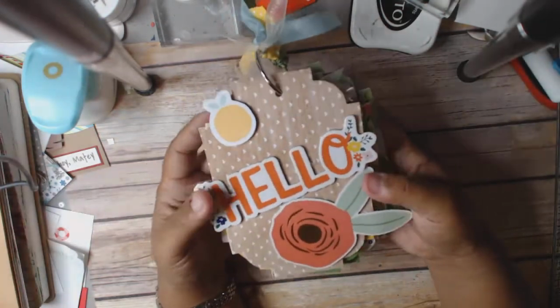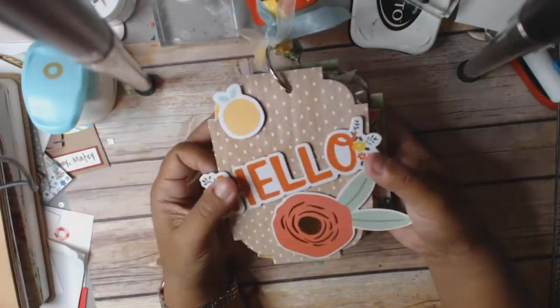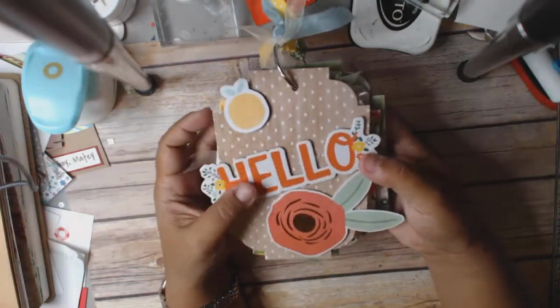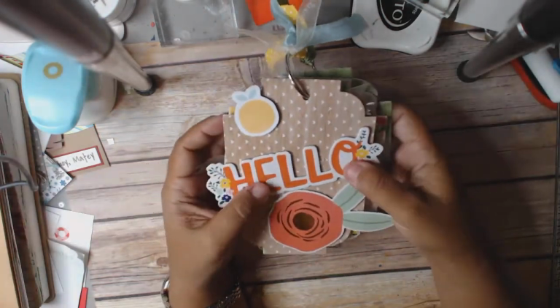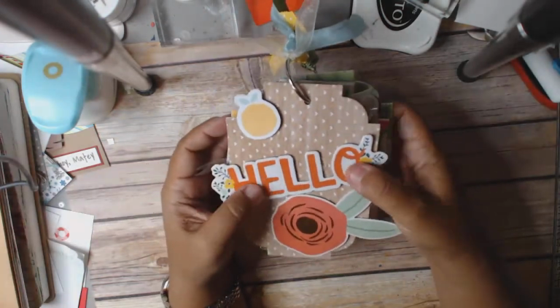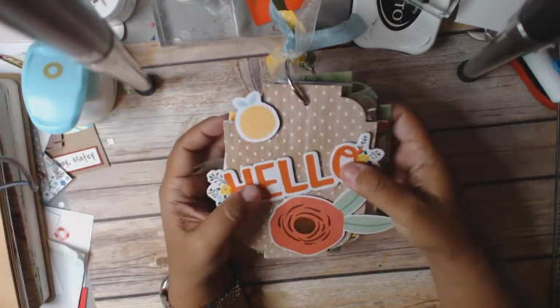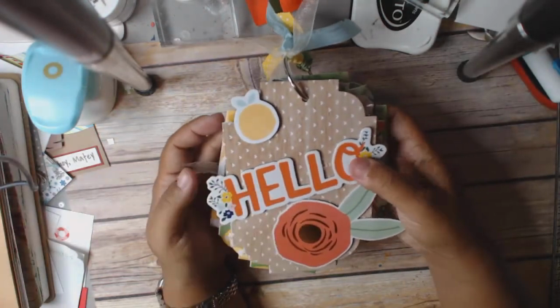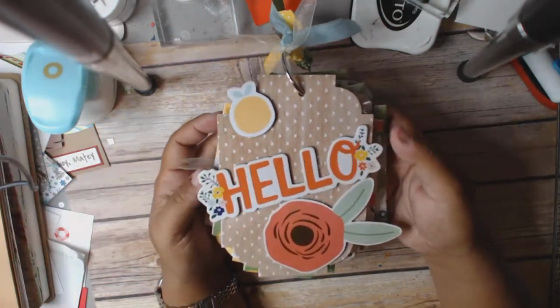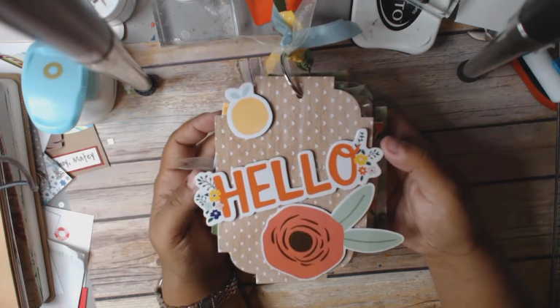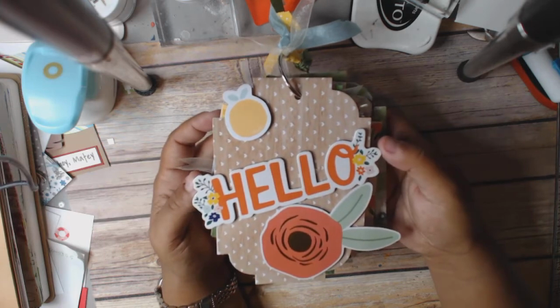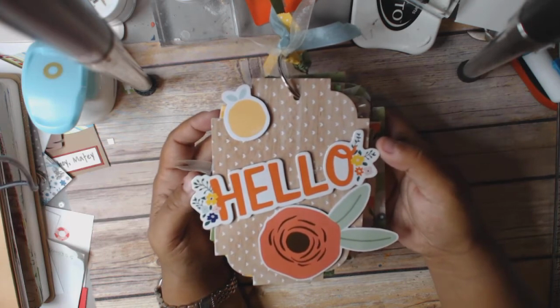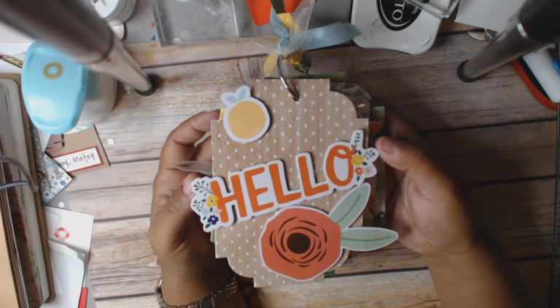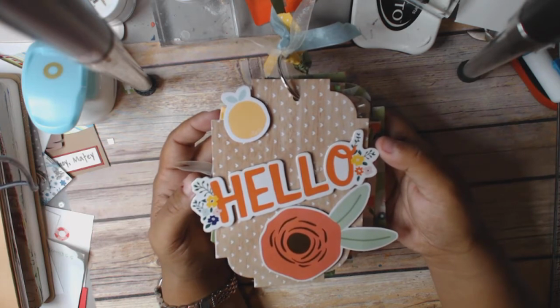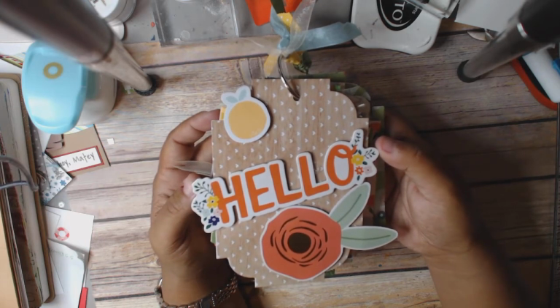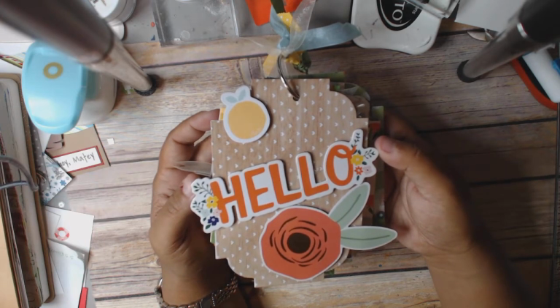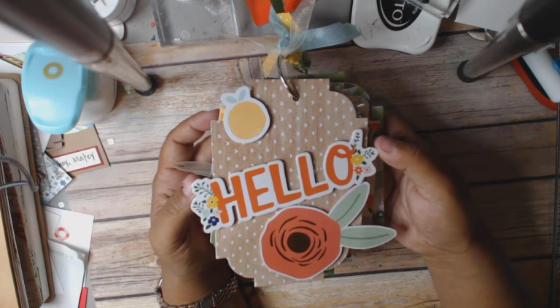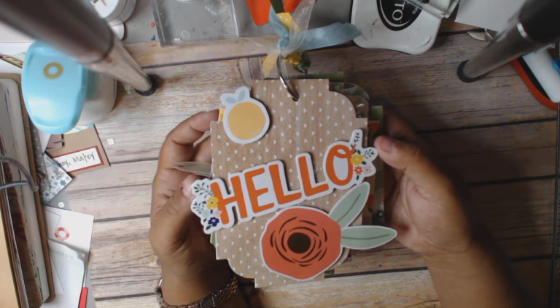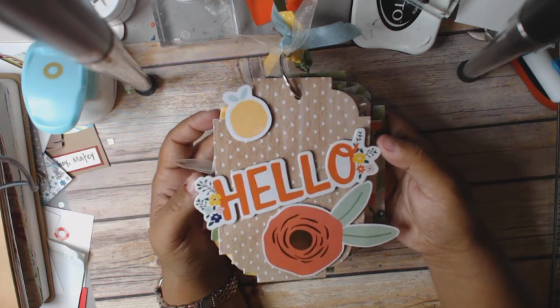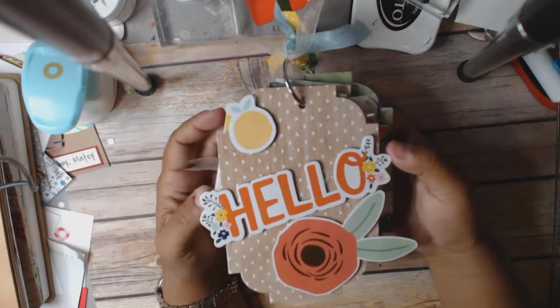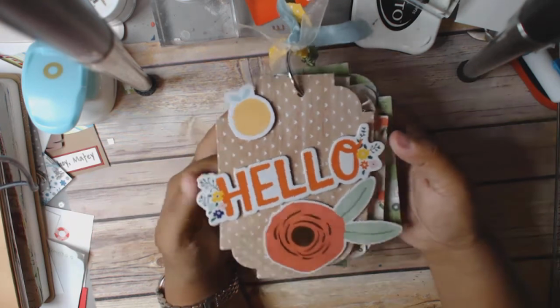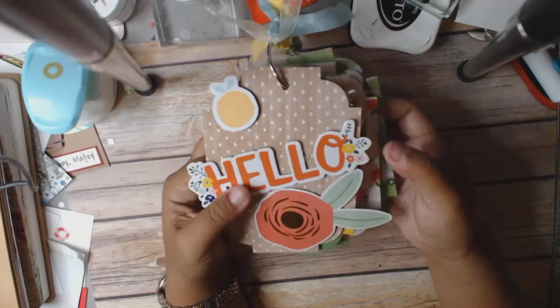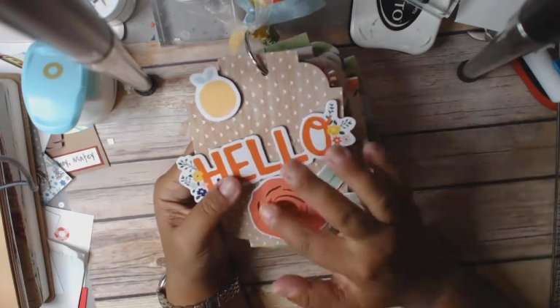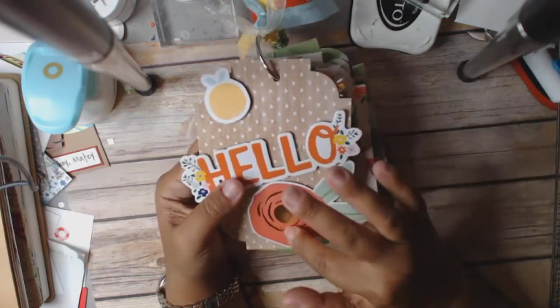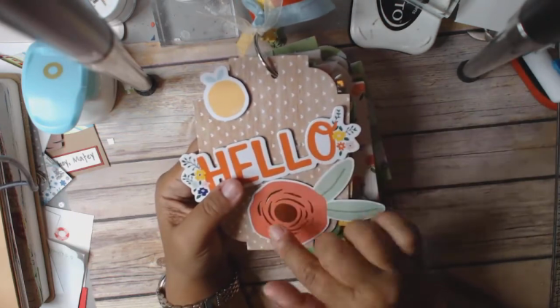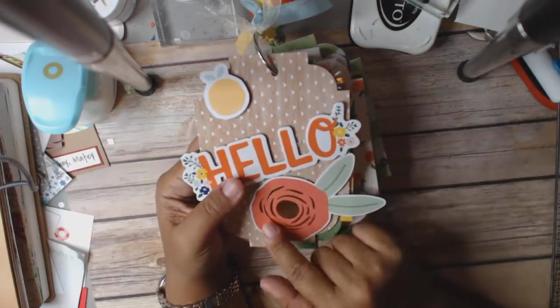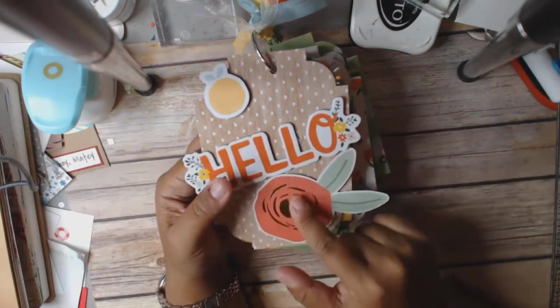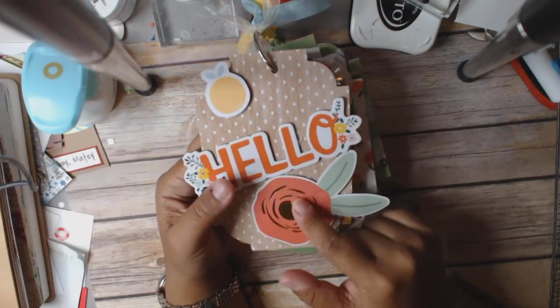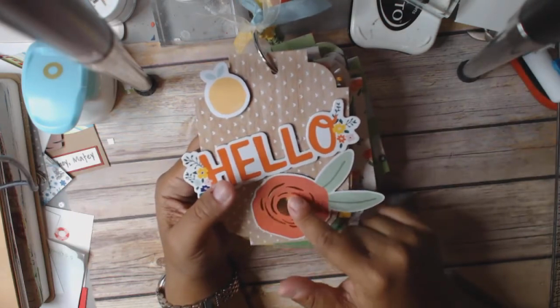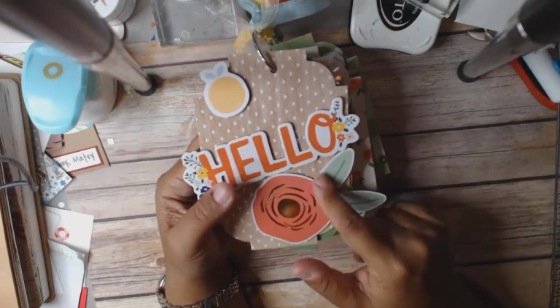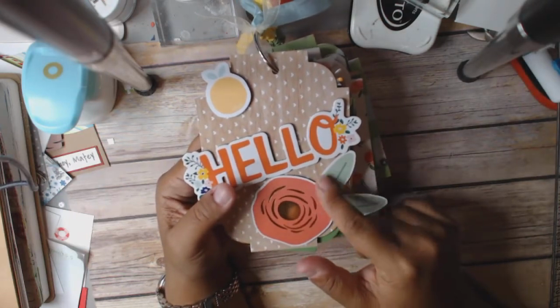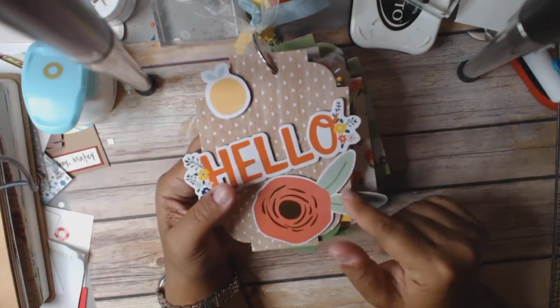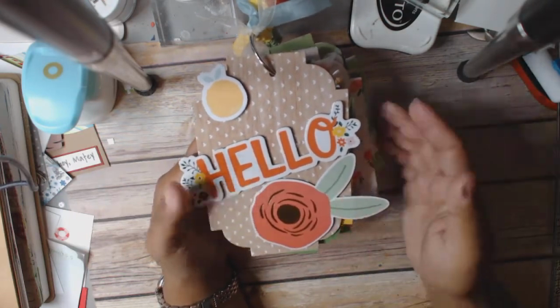So here's the front page. I used a chipboard piece that came with the Dear Lizzie chipboard sheet that I found also at Tuesday Morning. And then this is an On Trend MME piece.